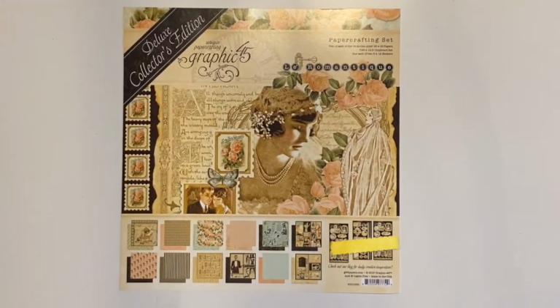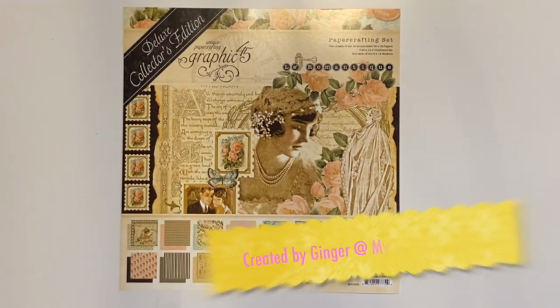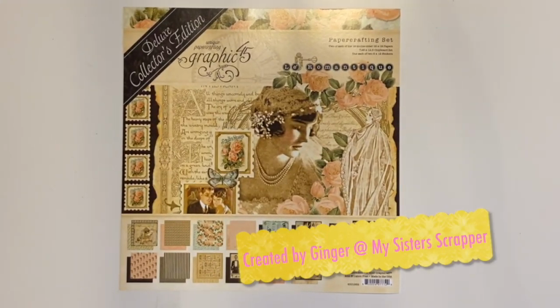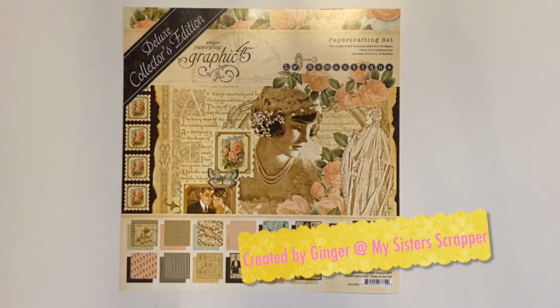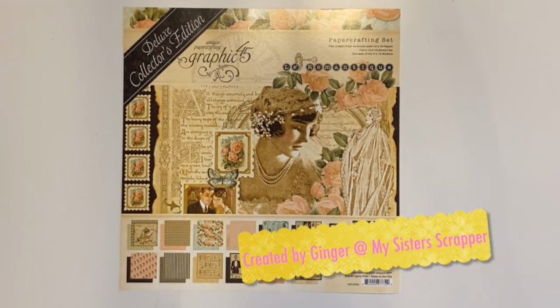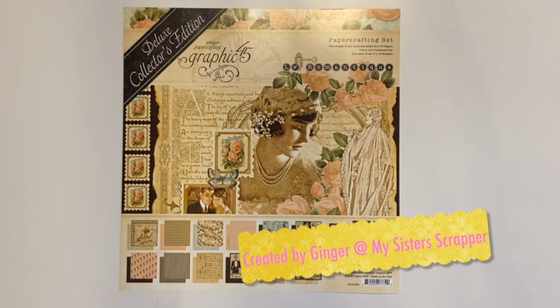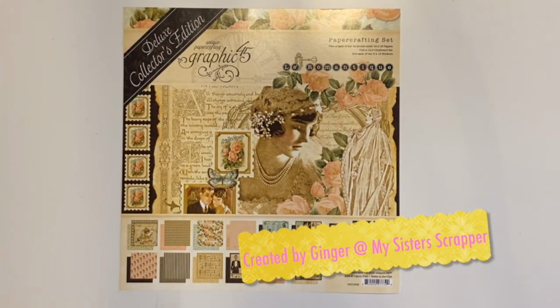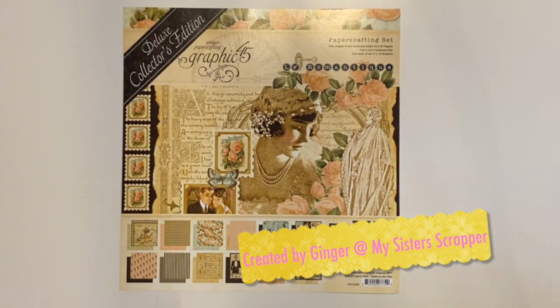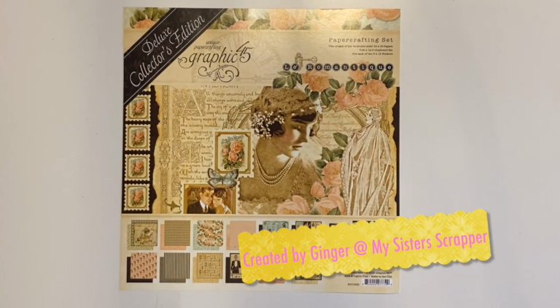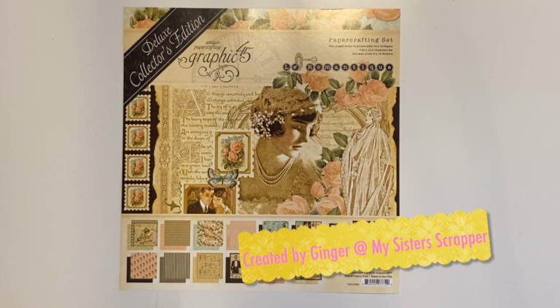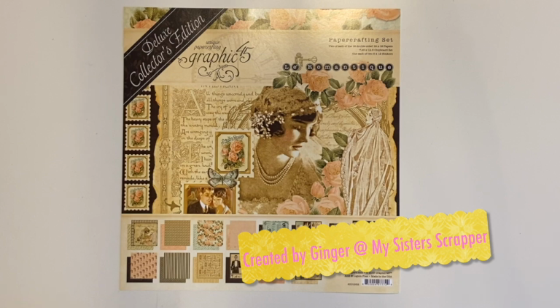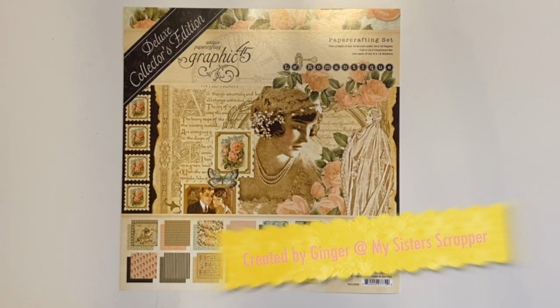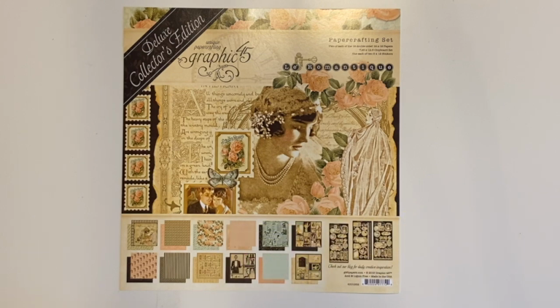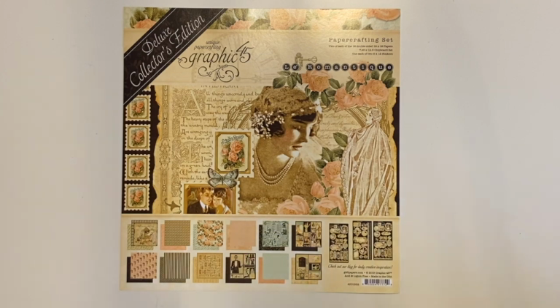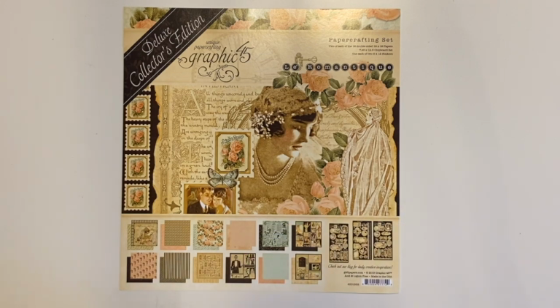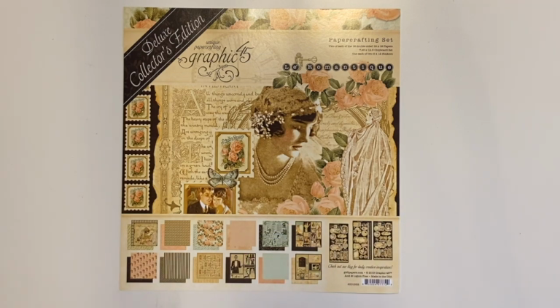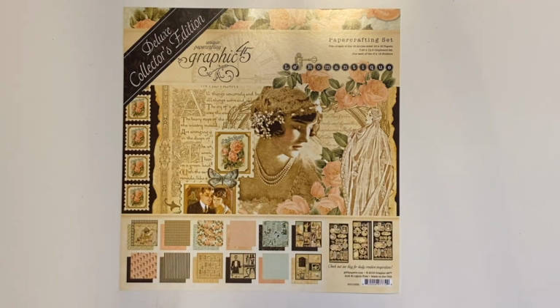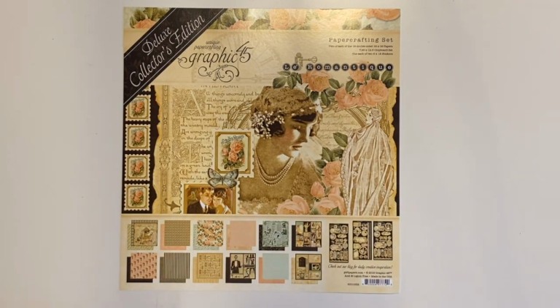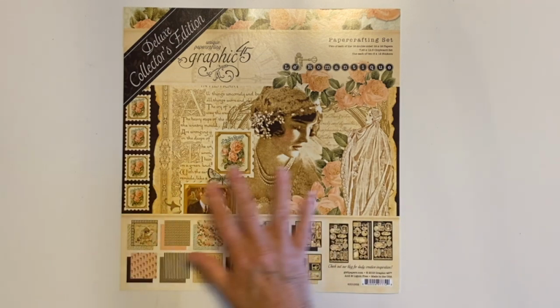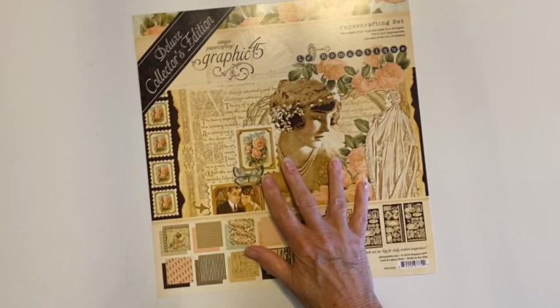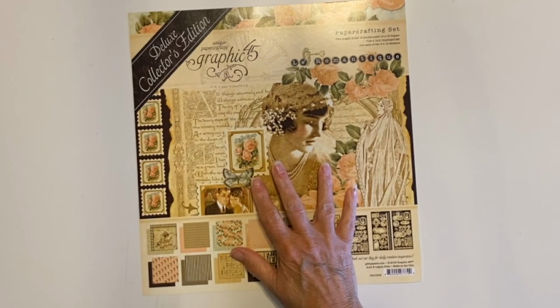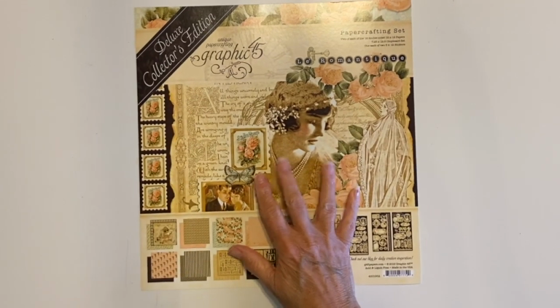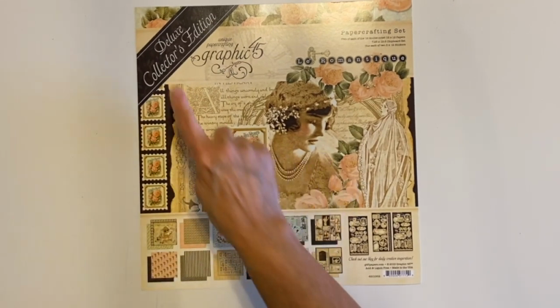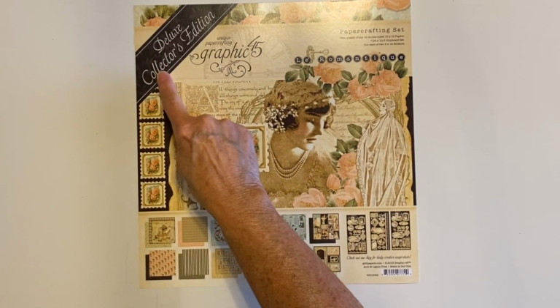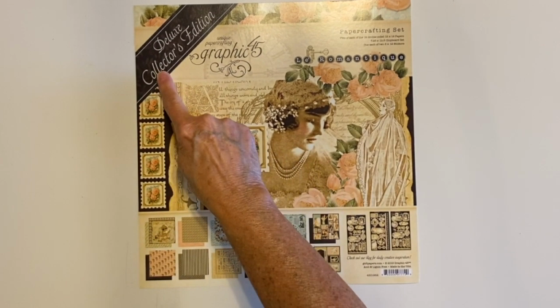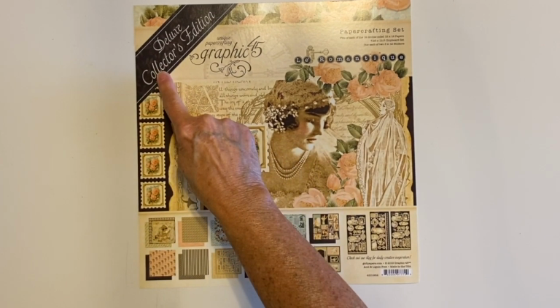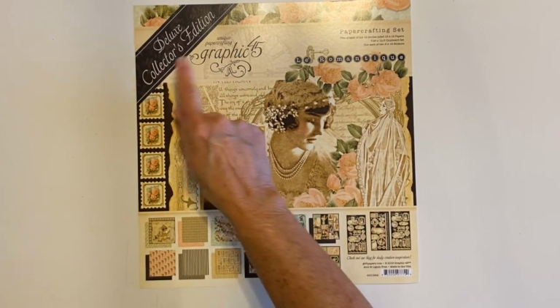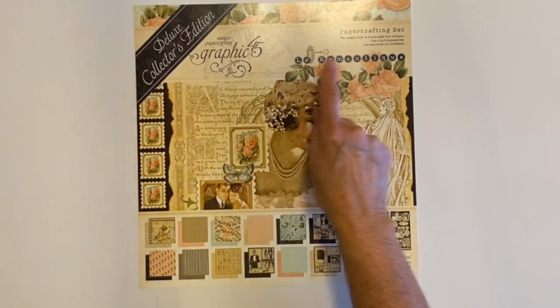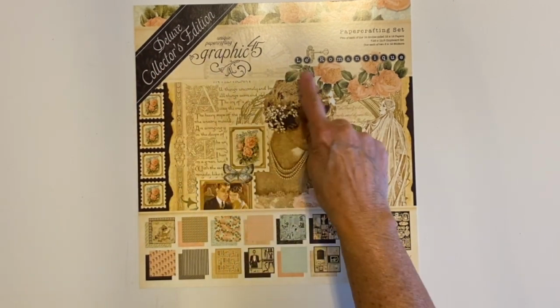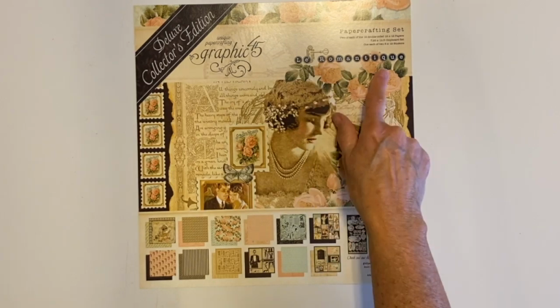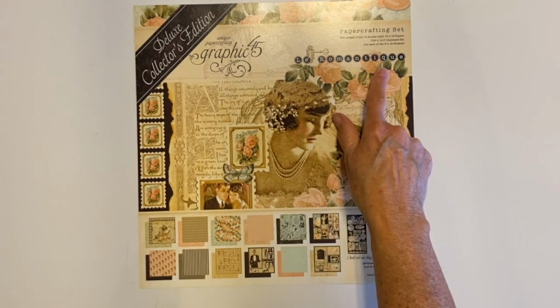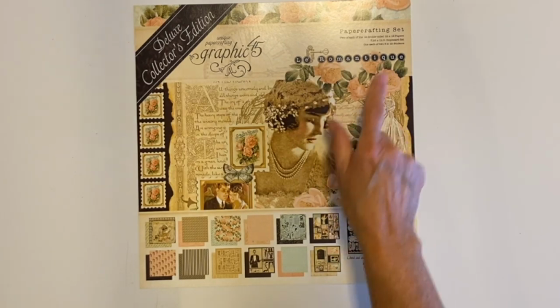Hi, this is Ginger from My Sister Scrapper. Today I want to share a project that I created using the gorgeous Graphic 45 Deluxe Collector's Edition Les Romantiques.